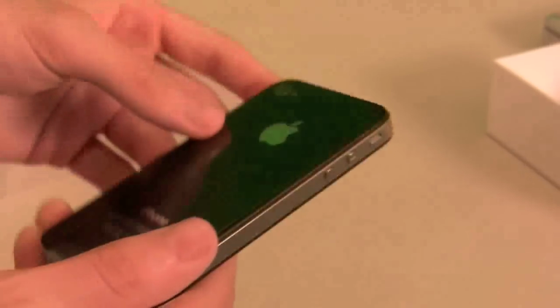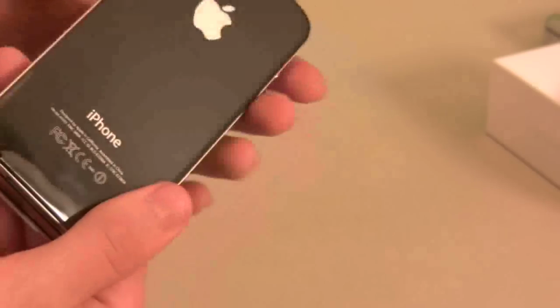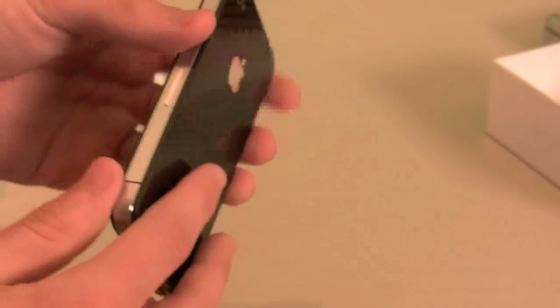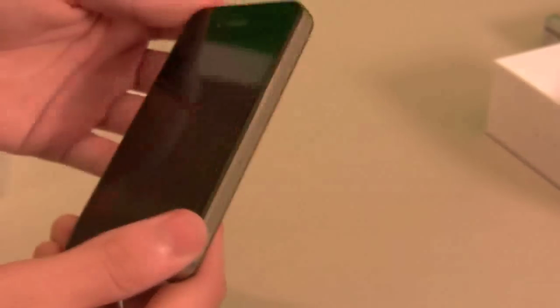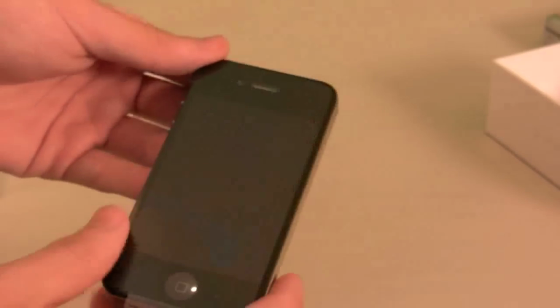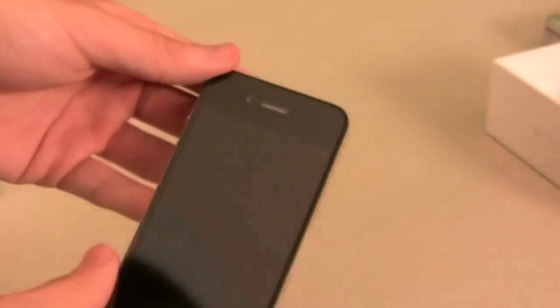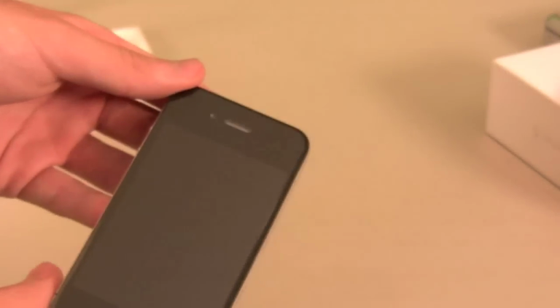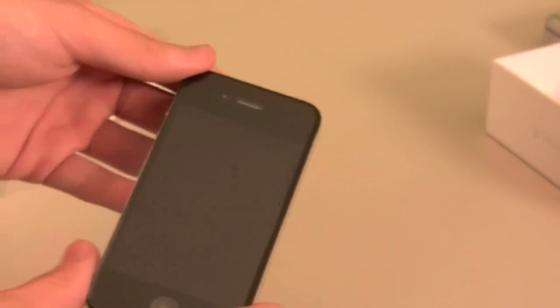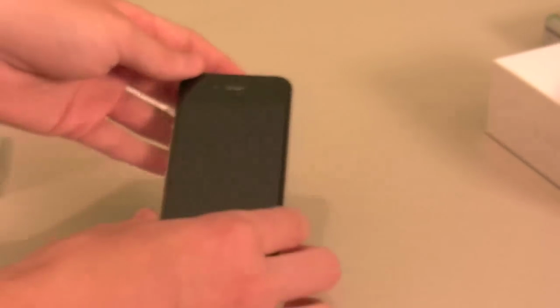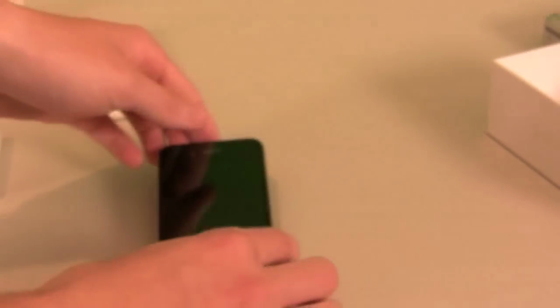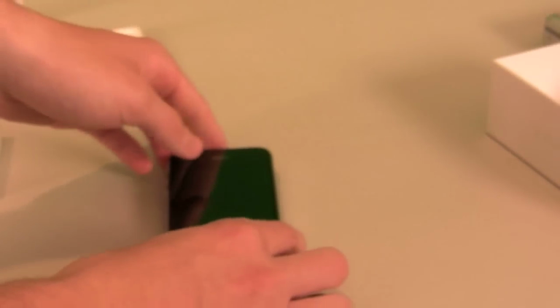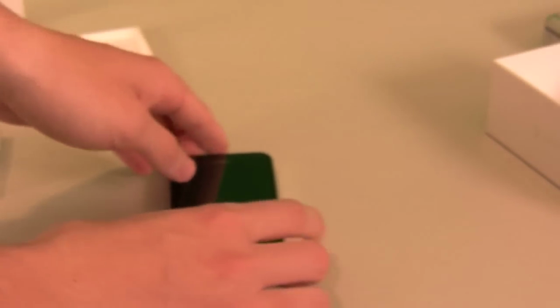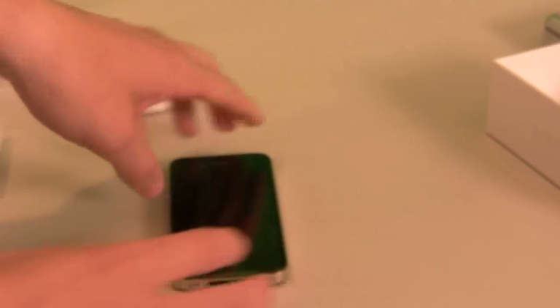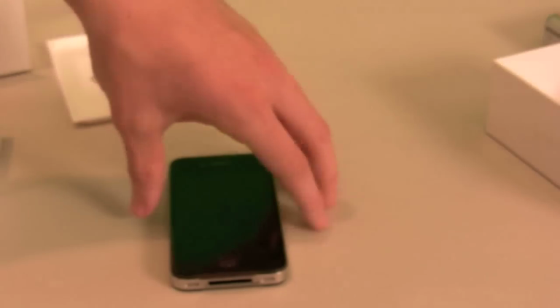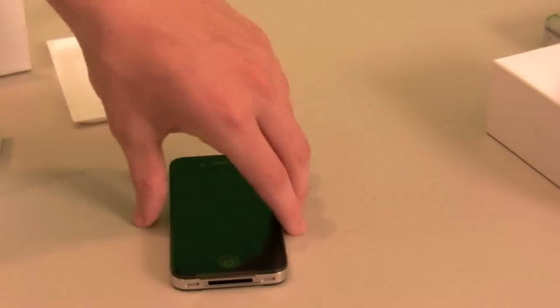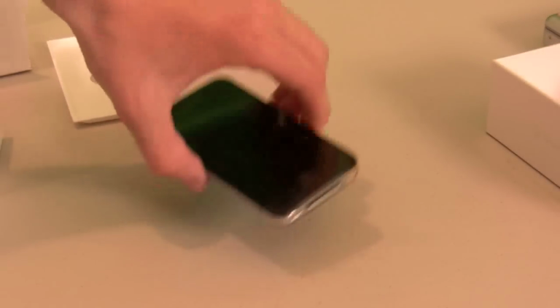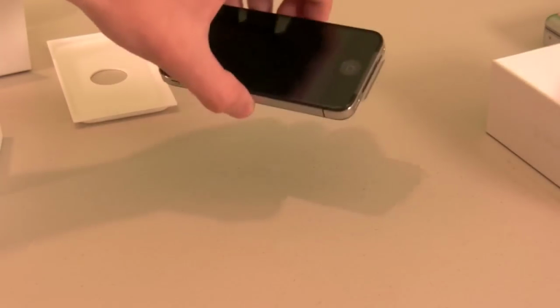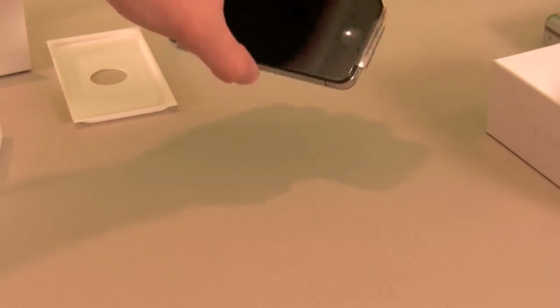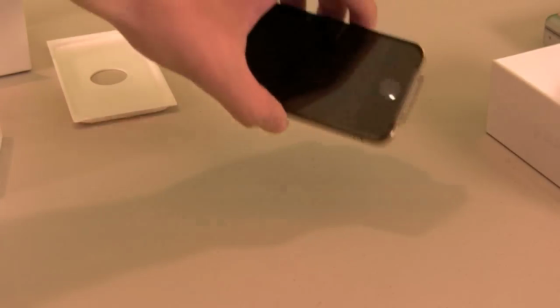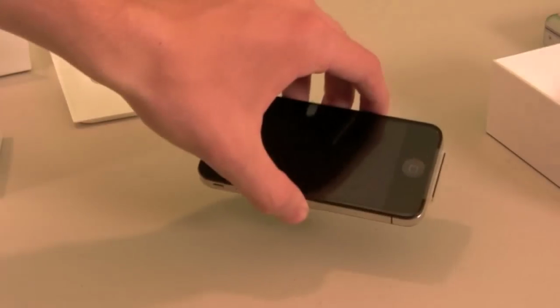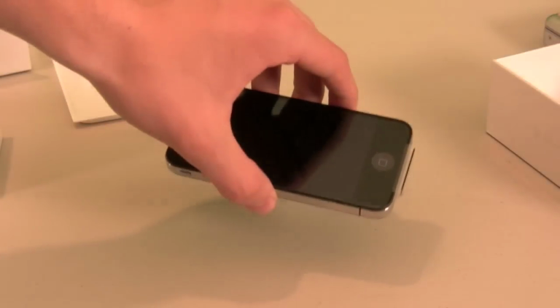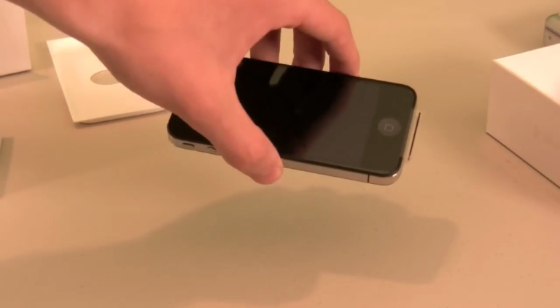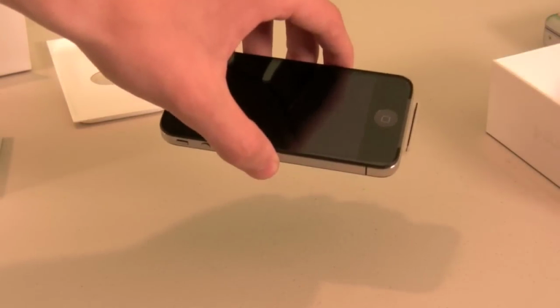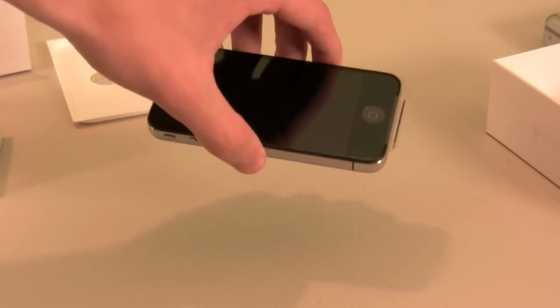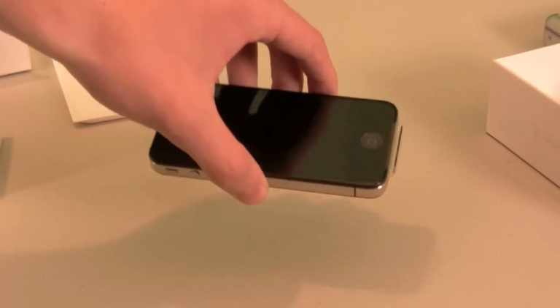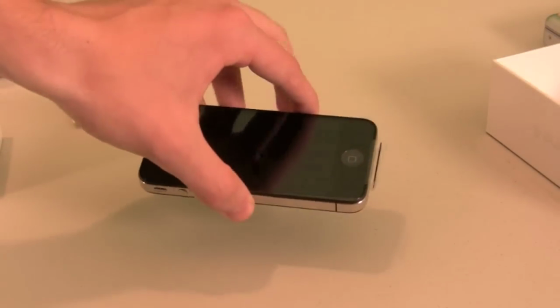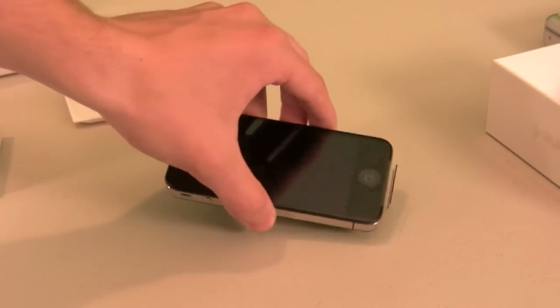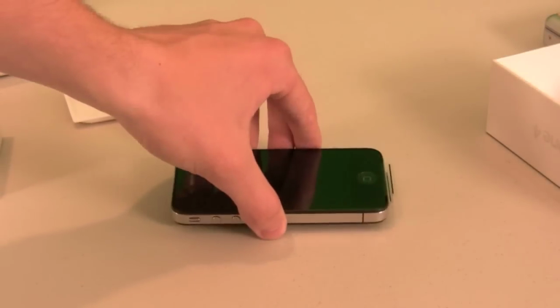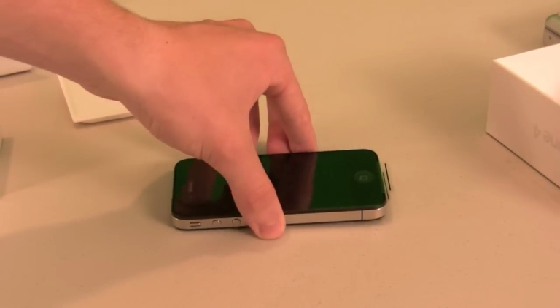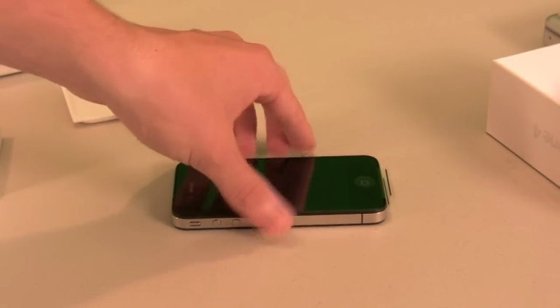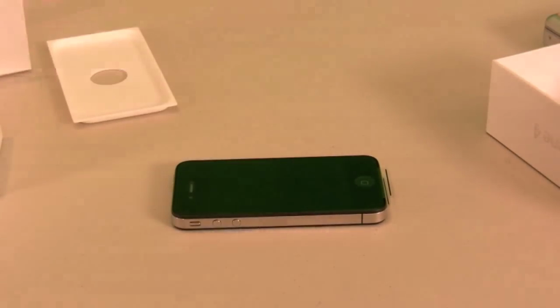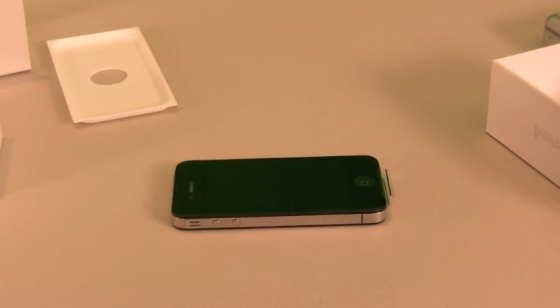So that's just an unboxing and hardware tour of the new iPhone 4. If you want to pick one up, you can get them from Apple, Walmart, Radio Shack, Best Buy, and AT&T. Thanks for watching, and have a good day.